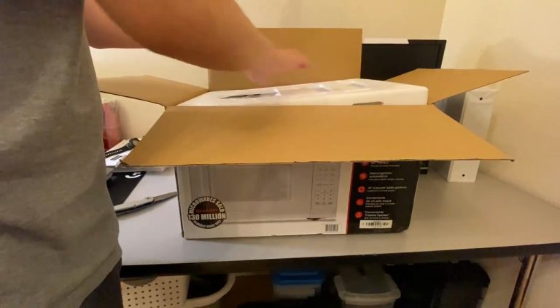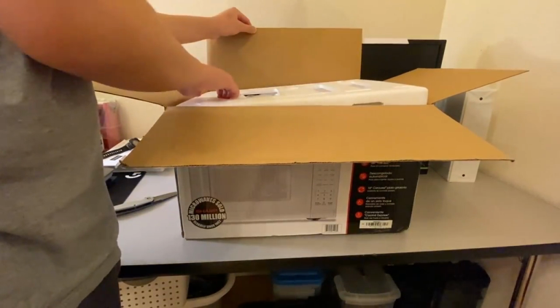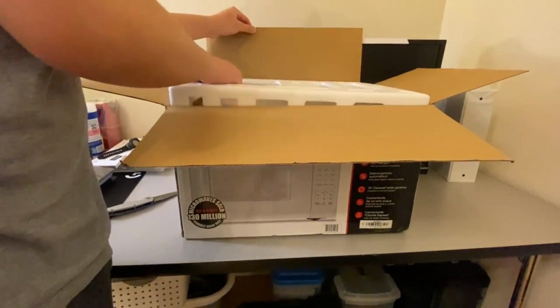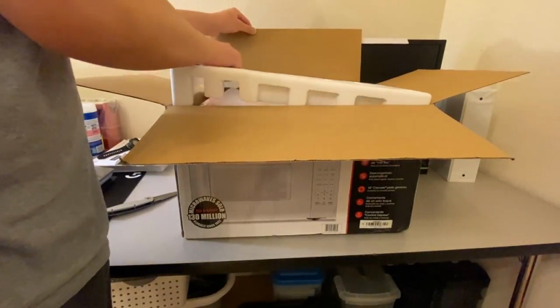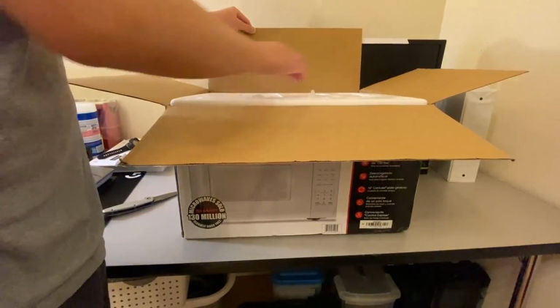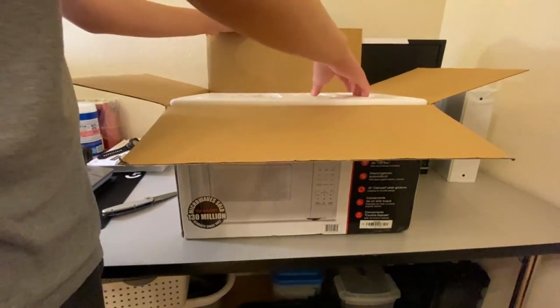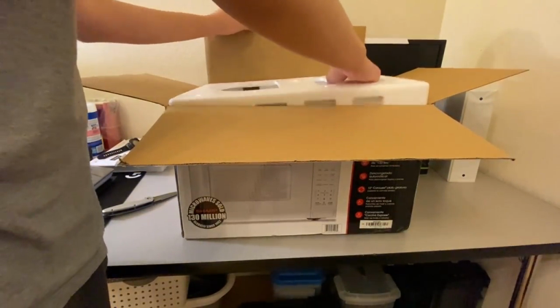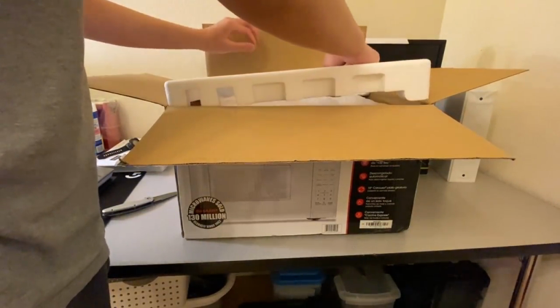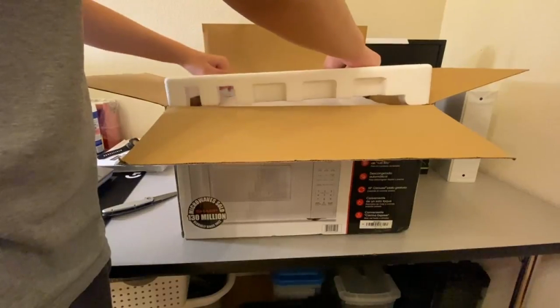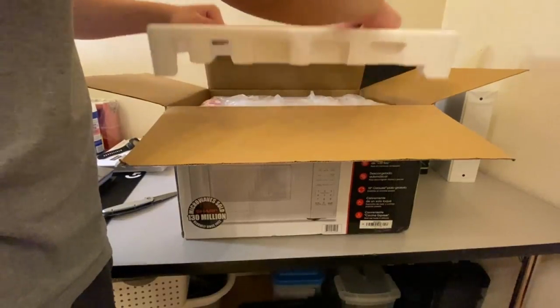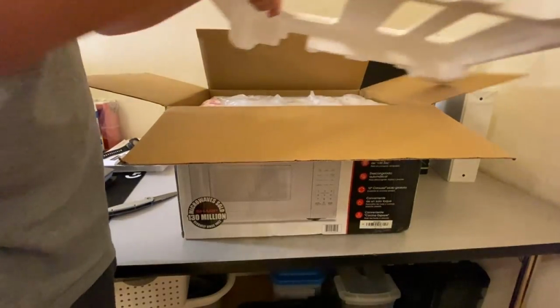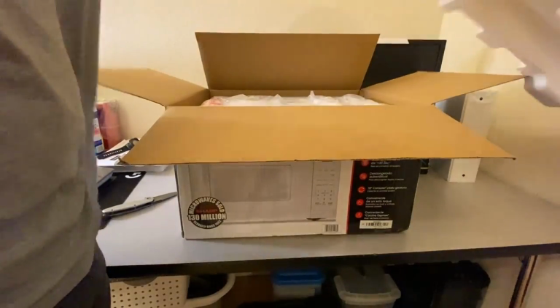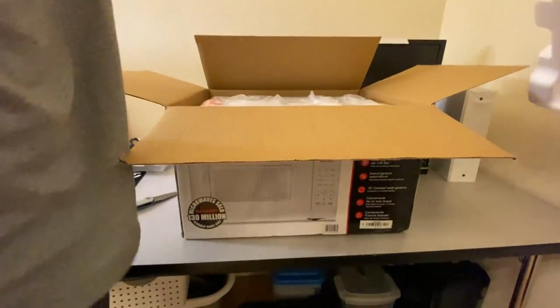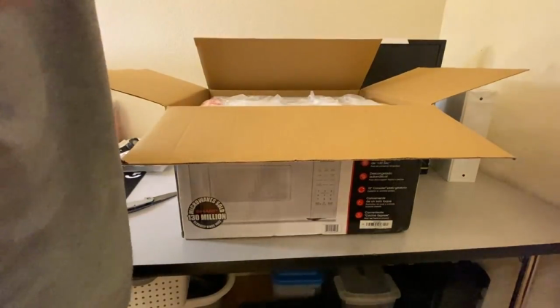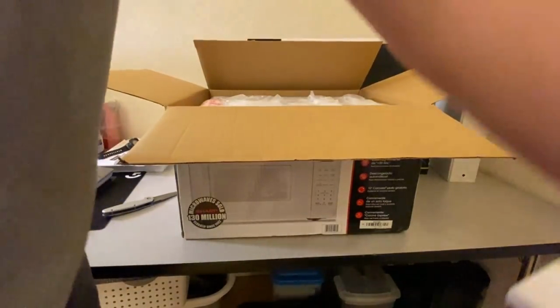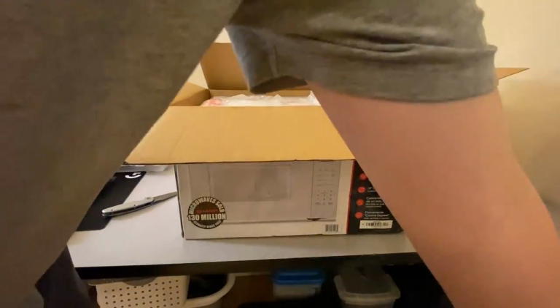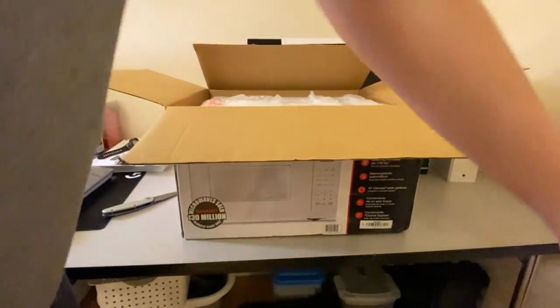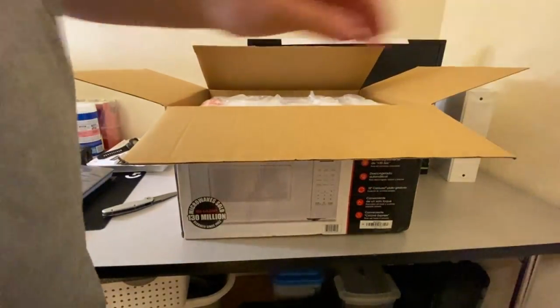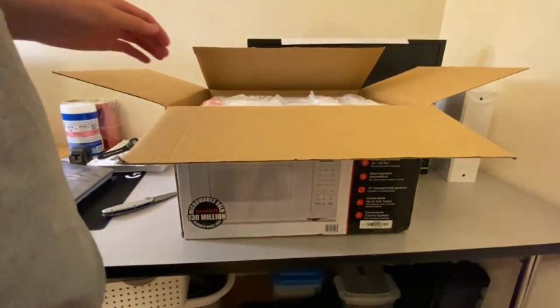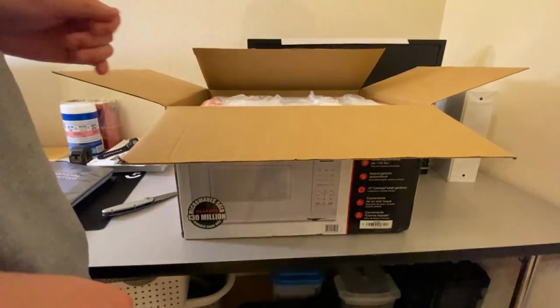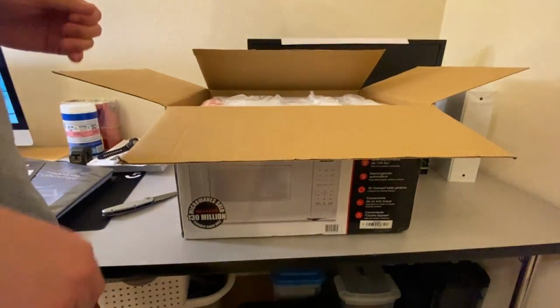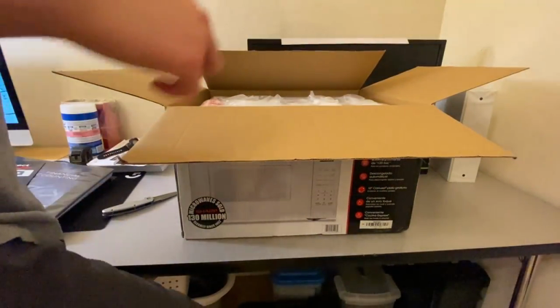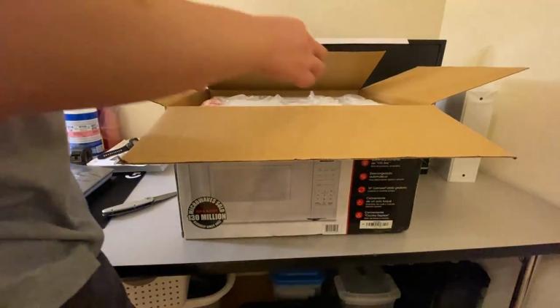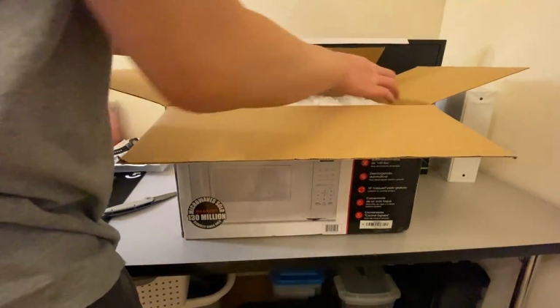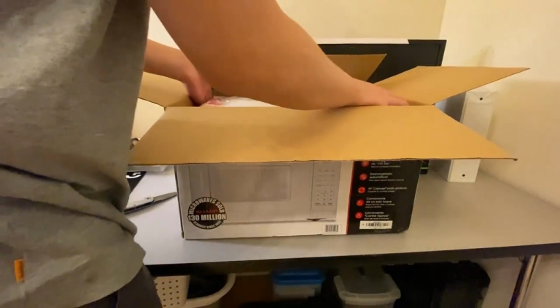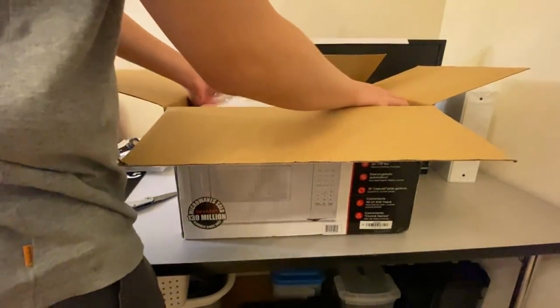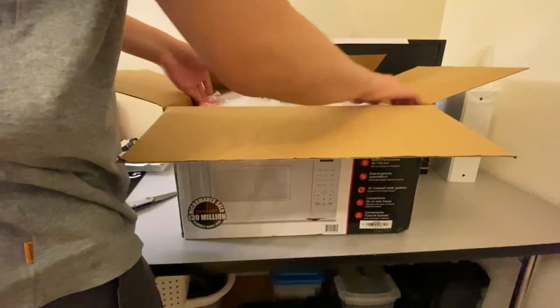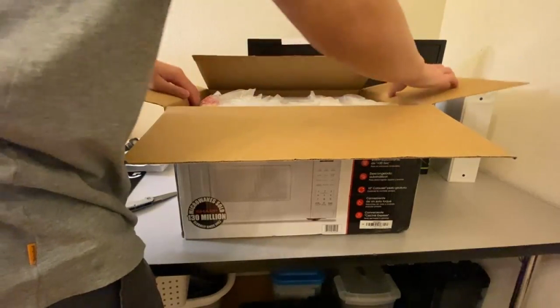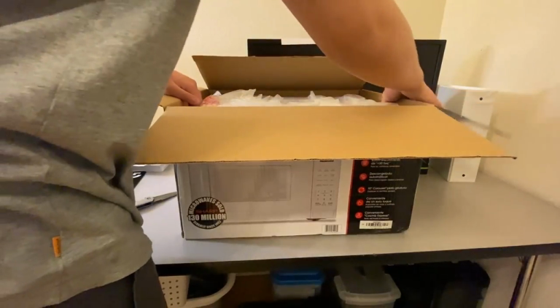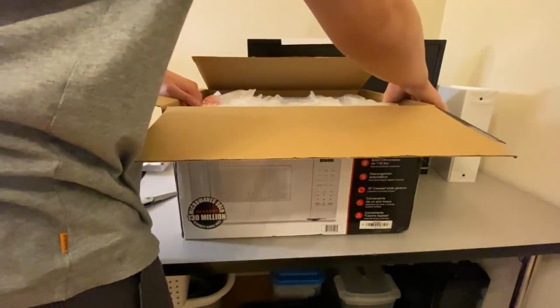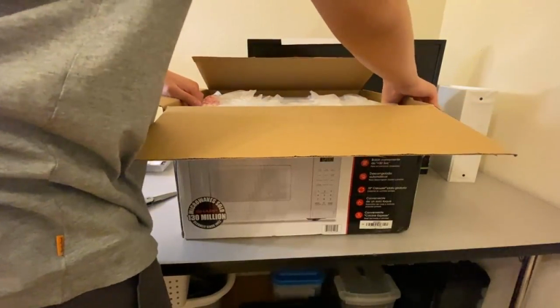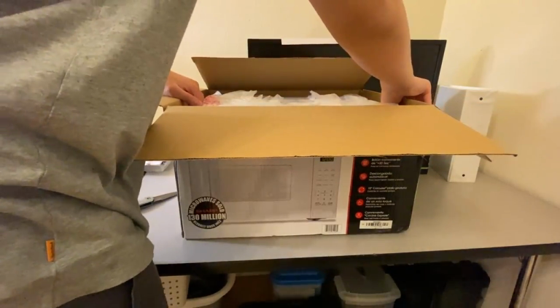I got this at Lowe's. It was about — was it 60 bucks there? So it's also quite affordable.